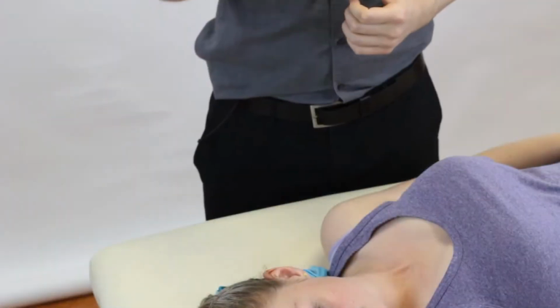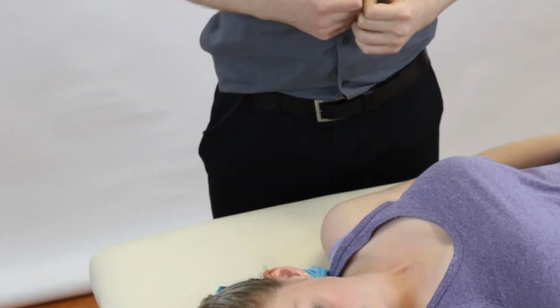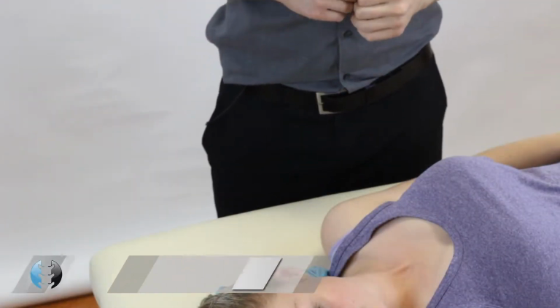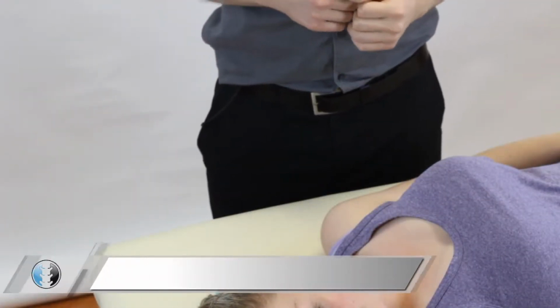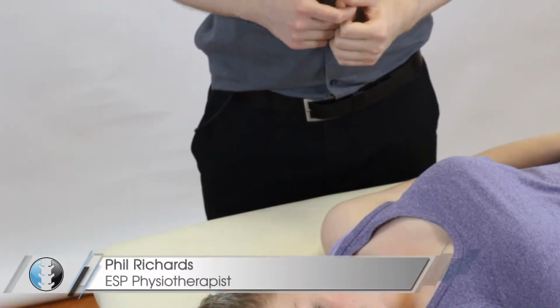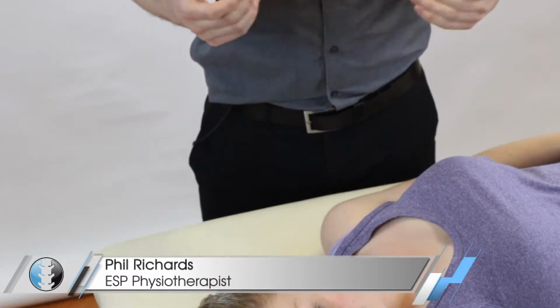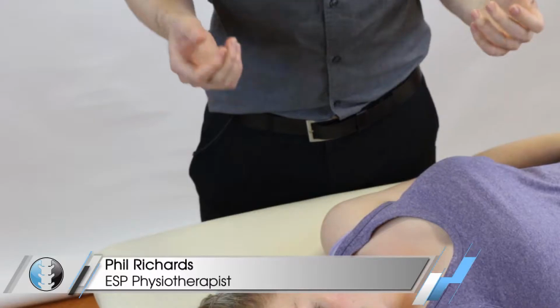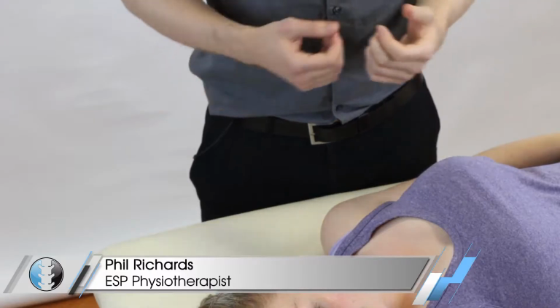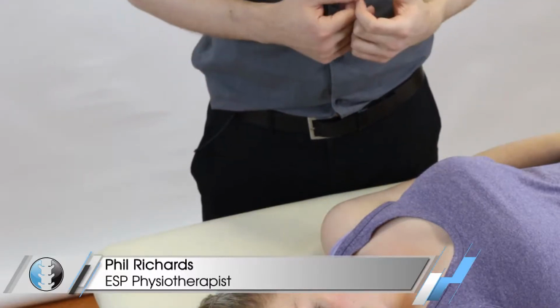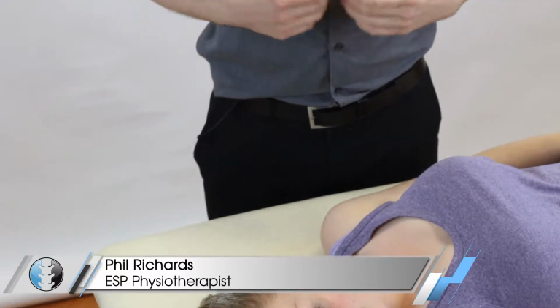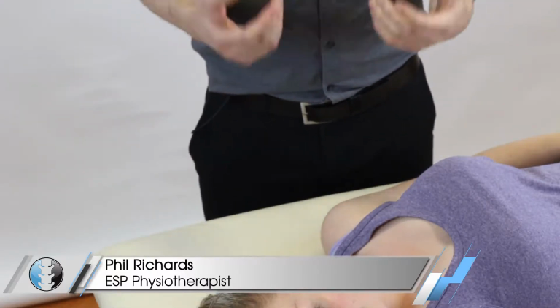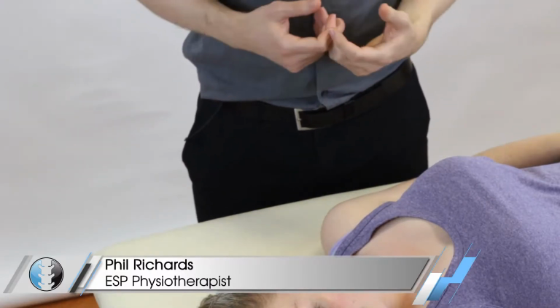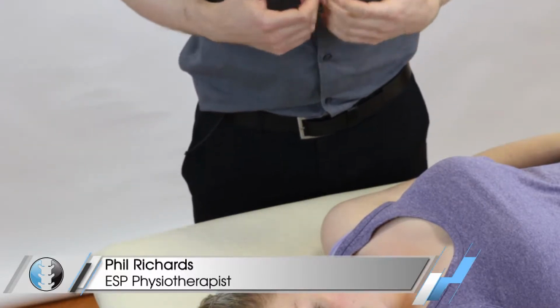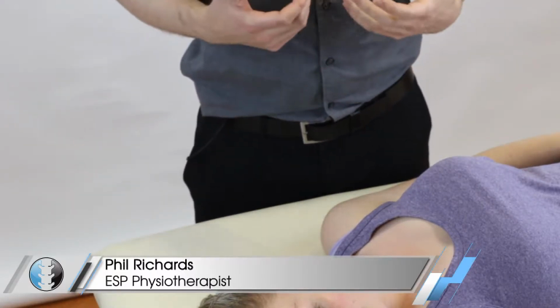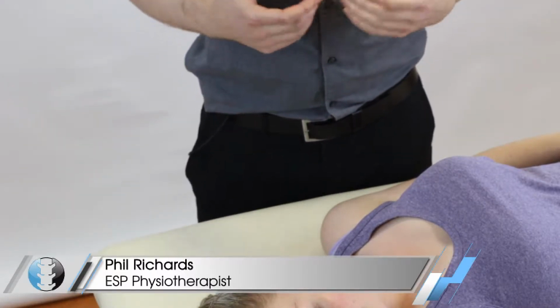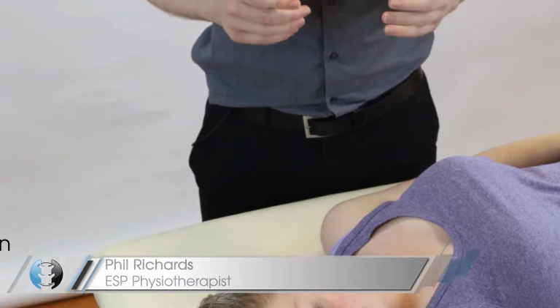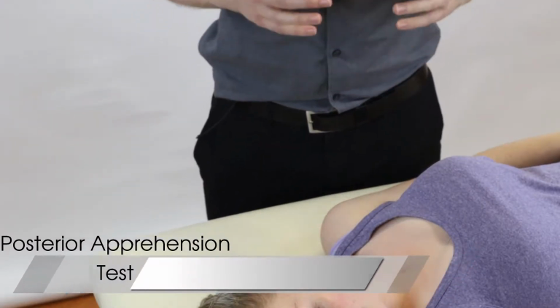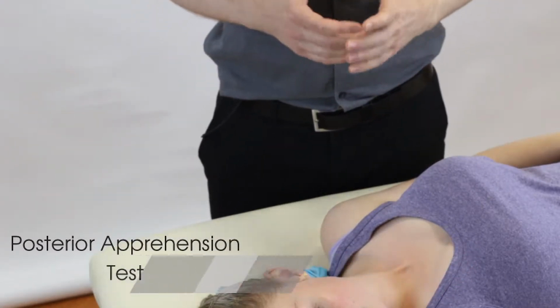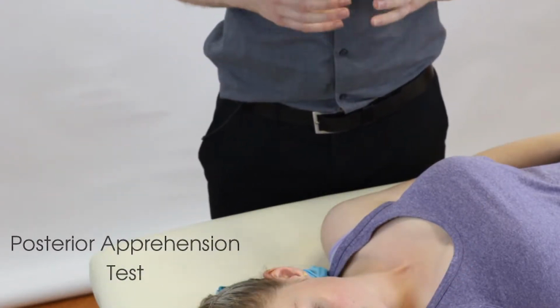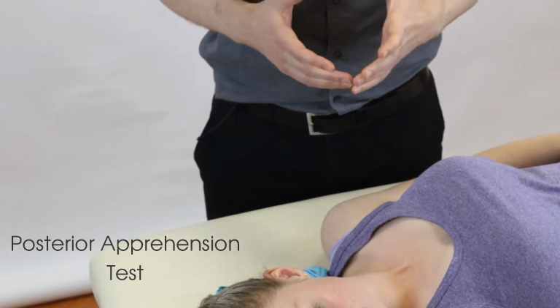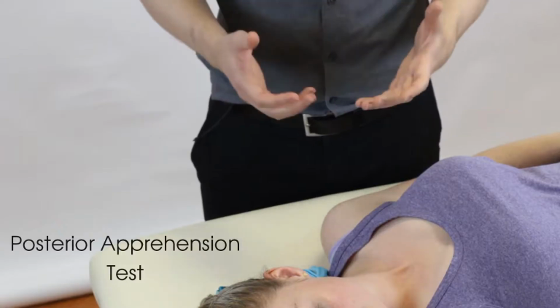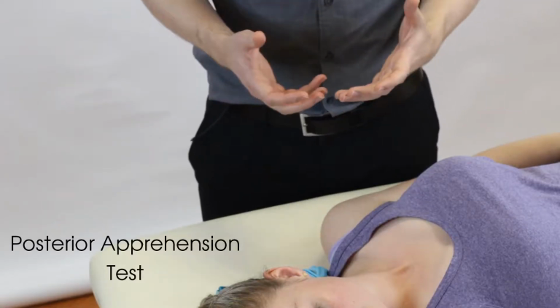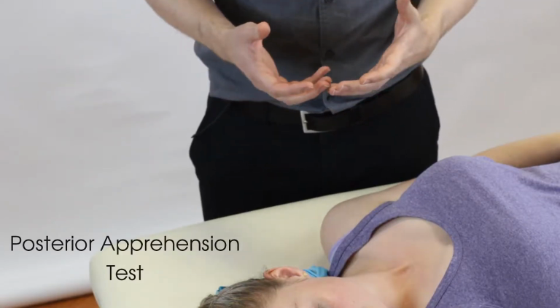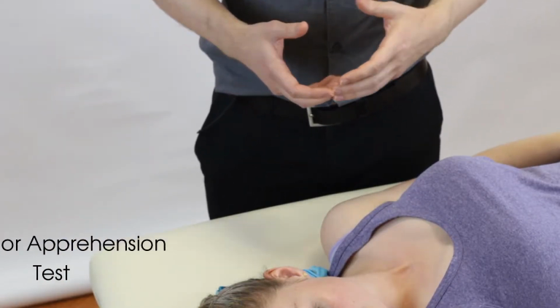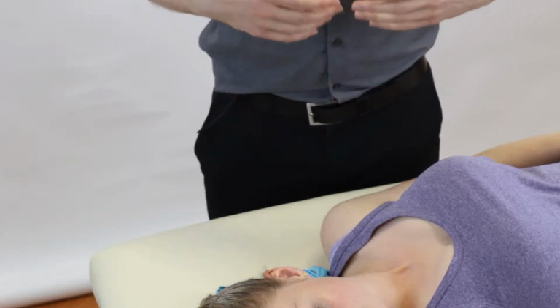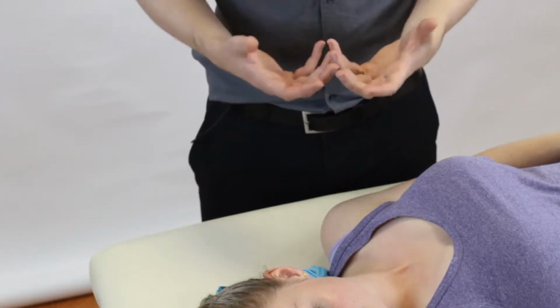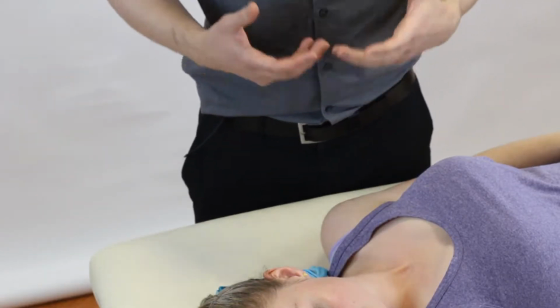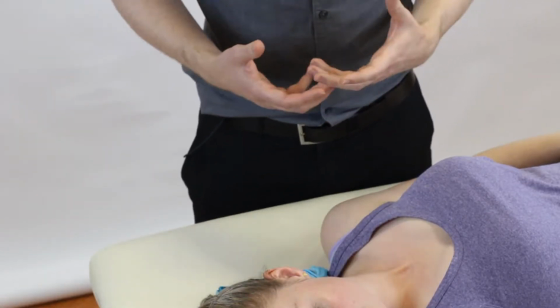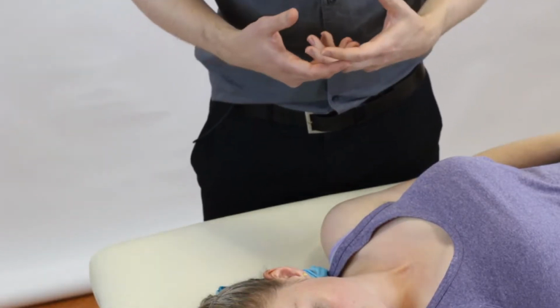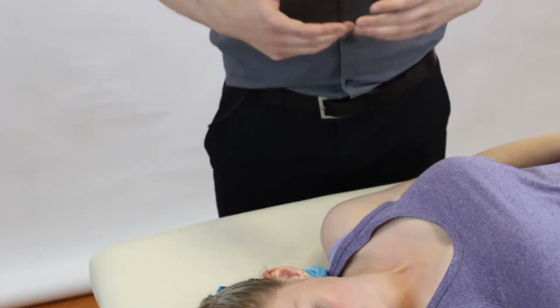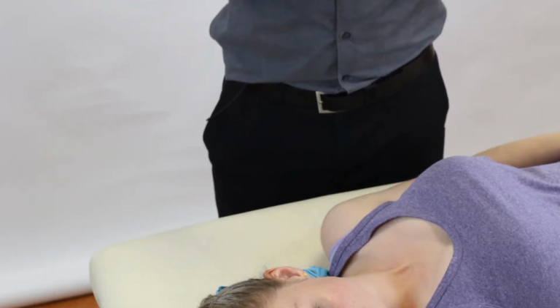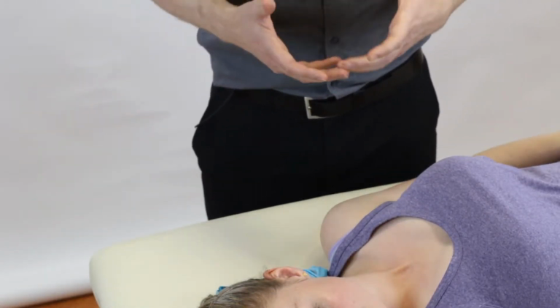Hey guys and welcome back to Clinical Physio with me Phil Richards. In today's video we're going to be taking you through the posterior apprehension test for the shoulder. So what is this test for?